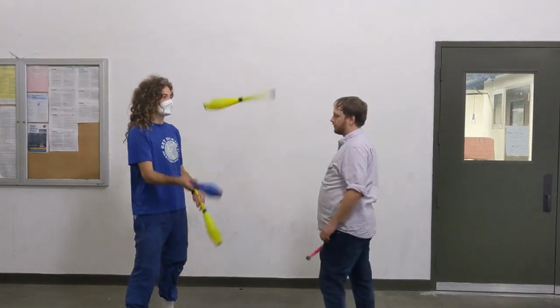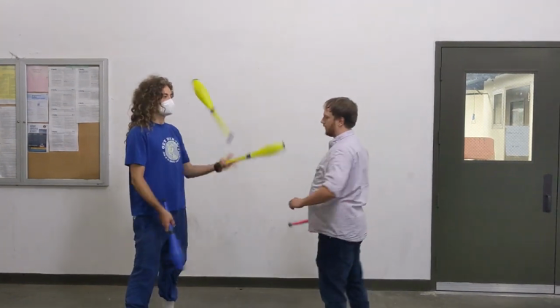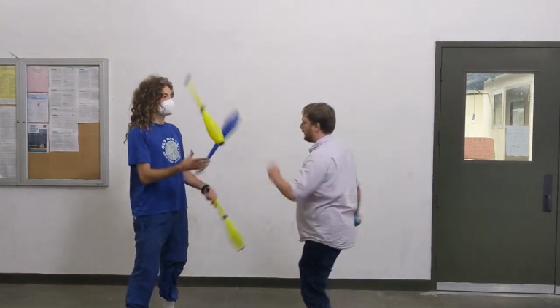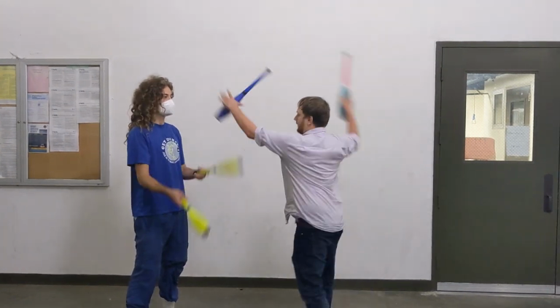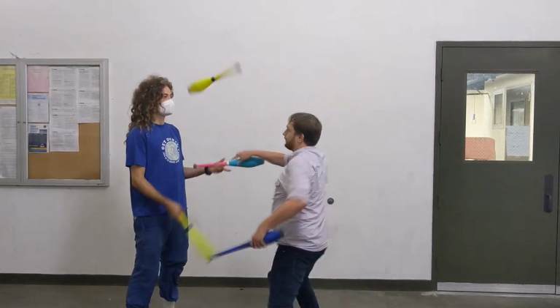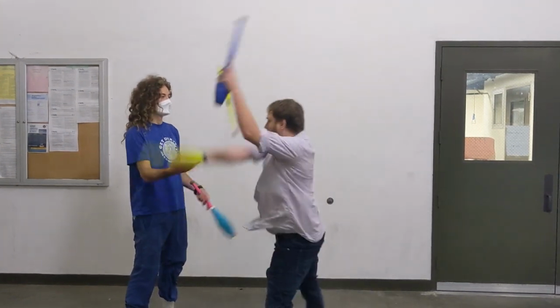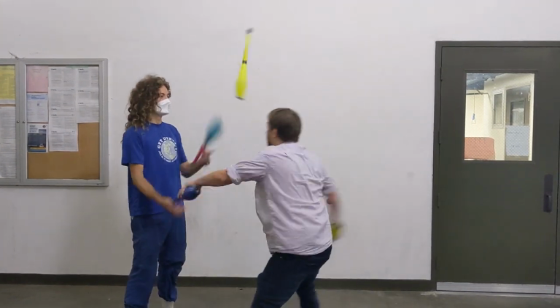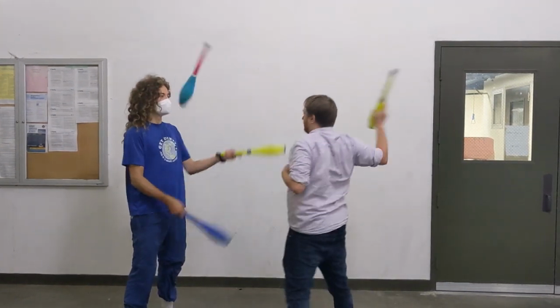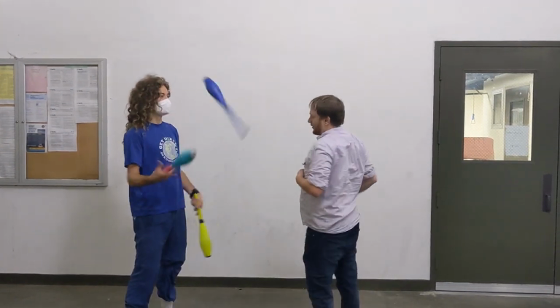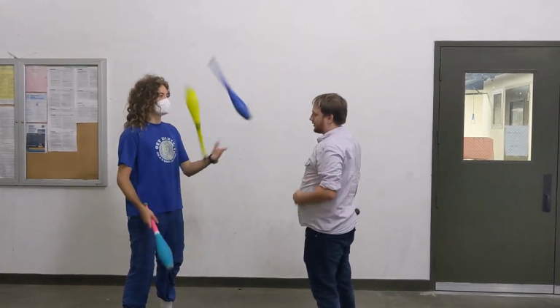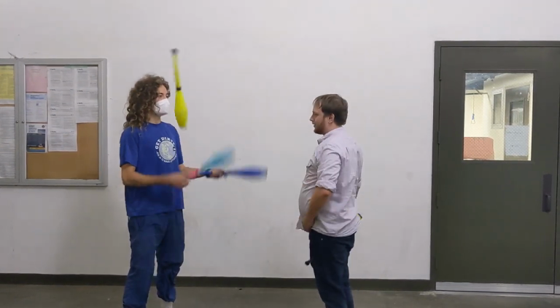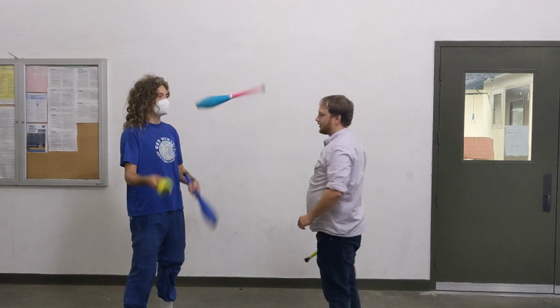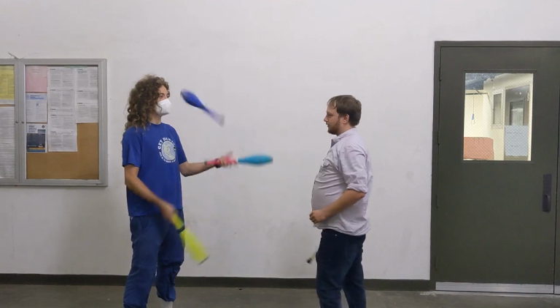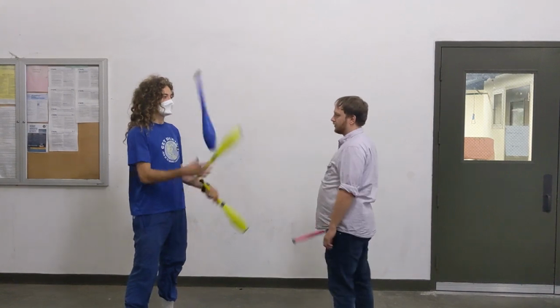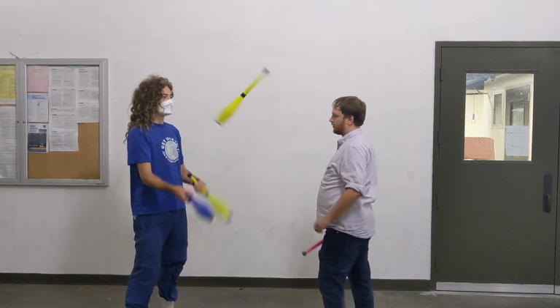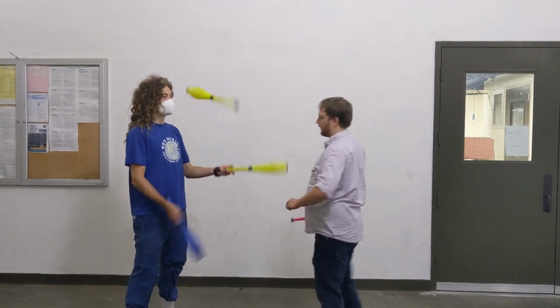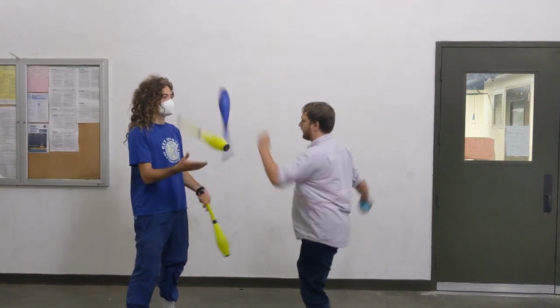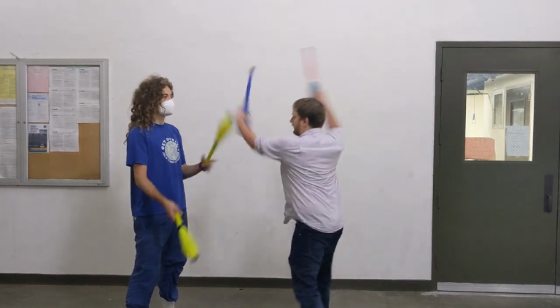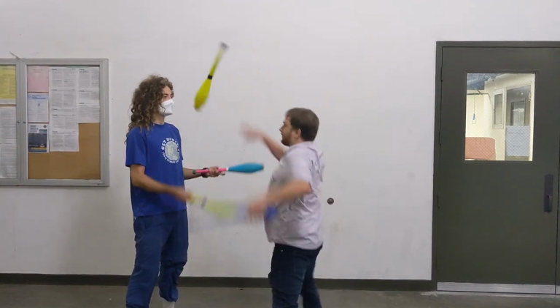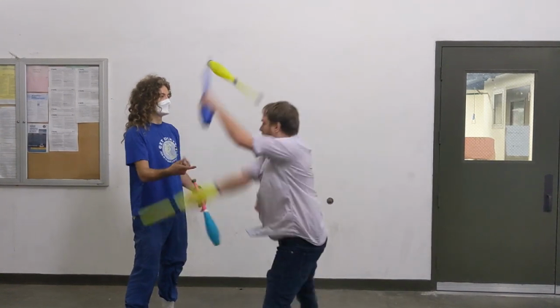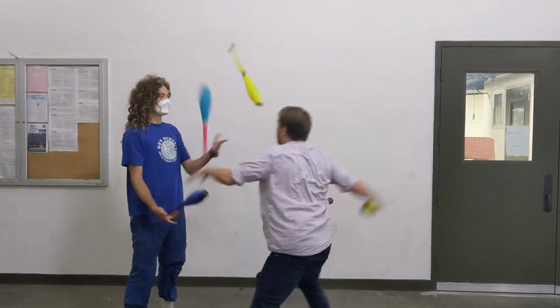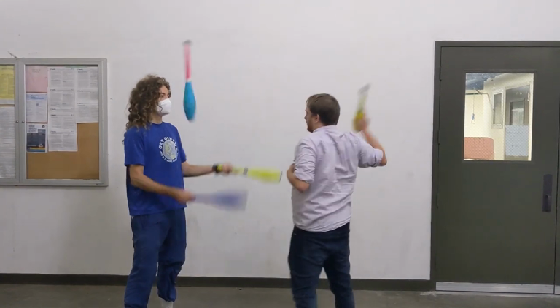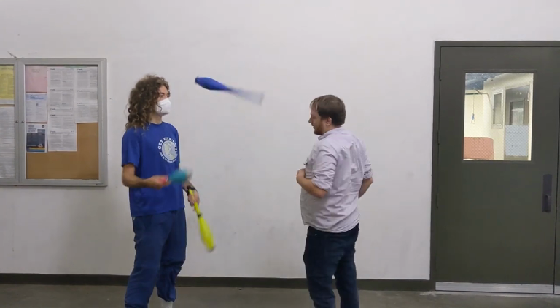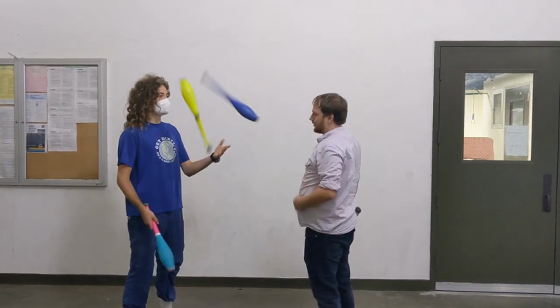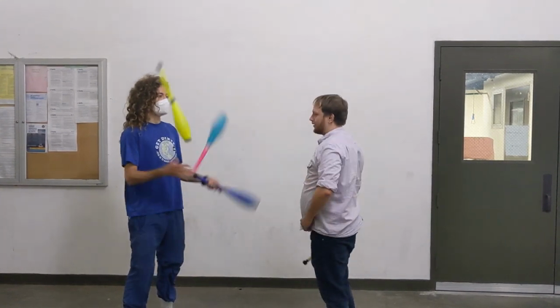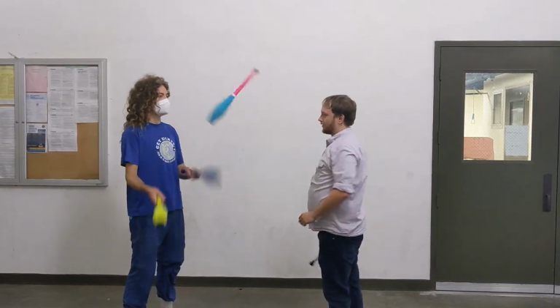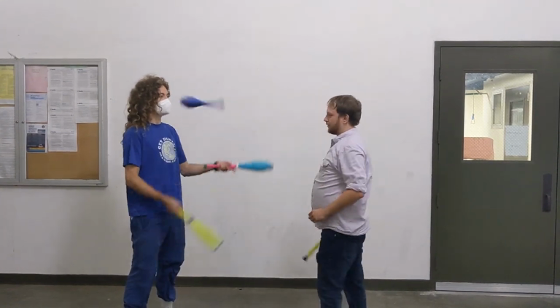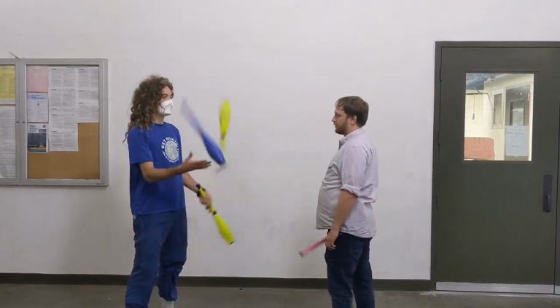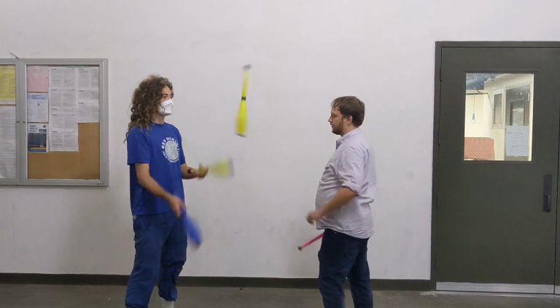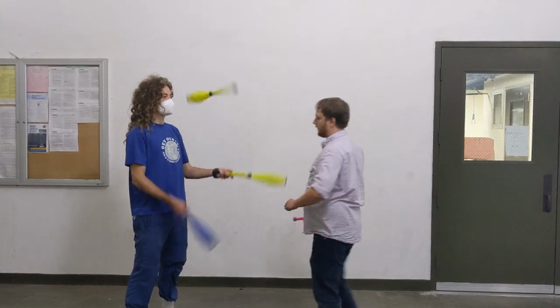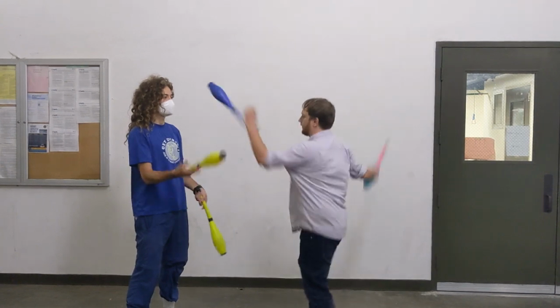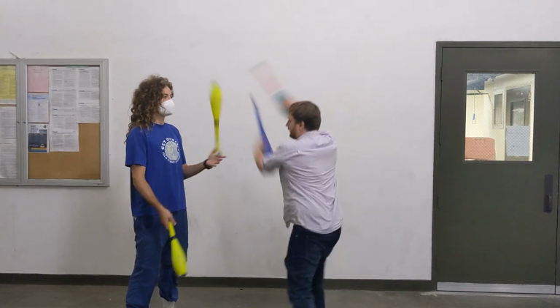Finally, you can do a one-count where you replace every single throw. To do this, you need to be very fast, and you need to be doing late takeouts, as those buy you the most time to make it possible.